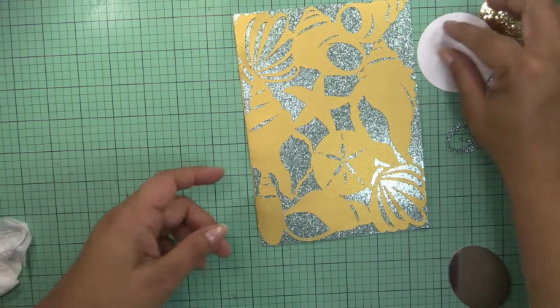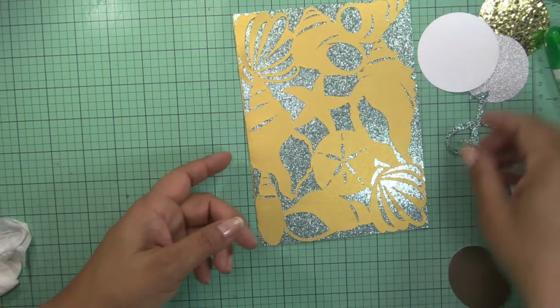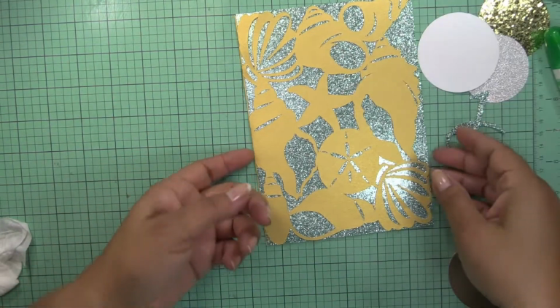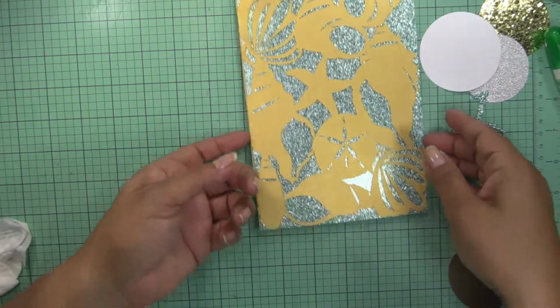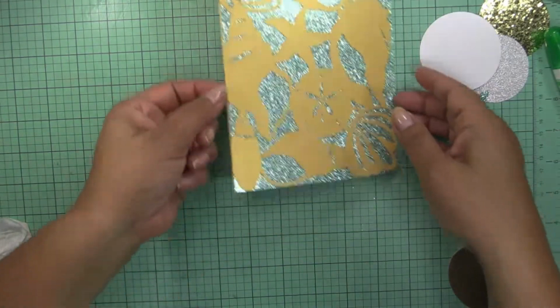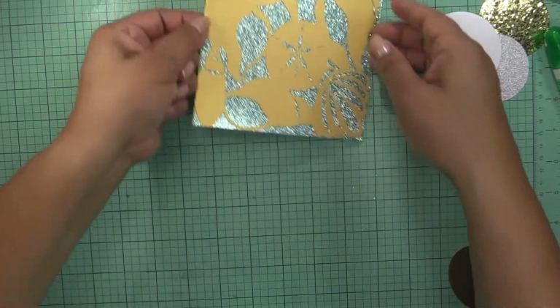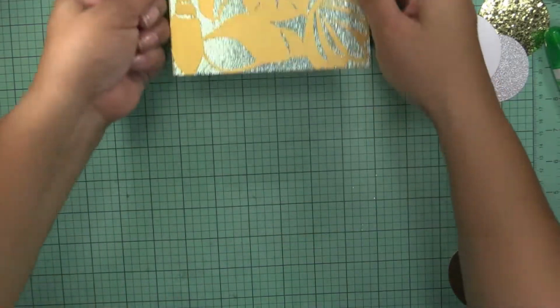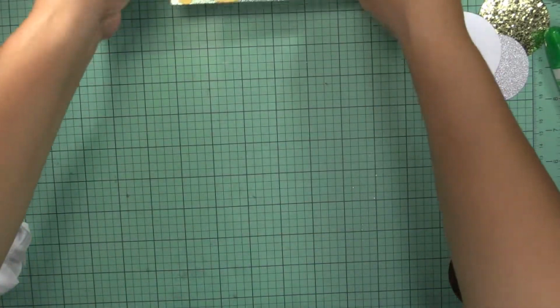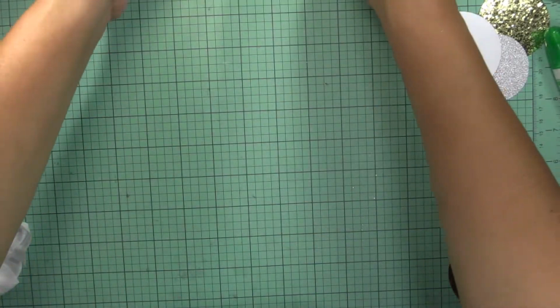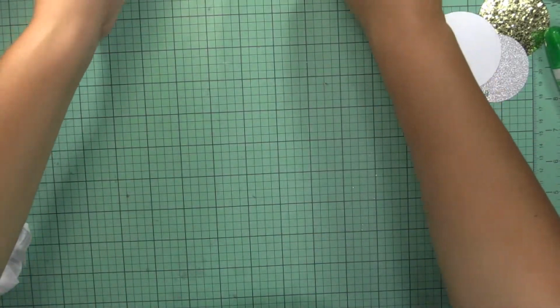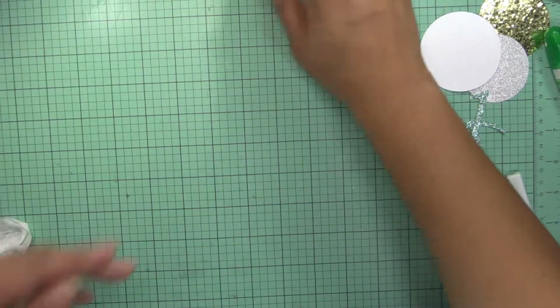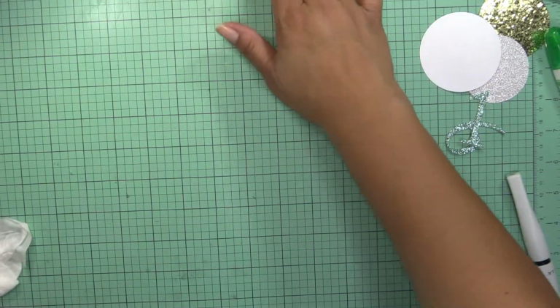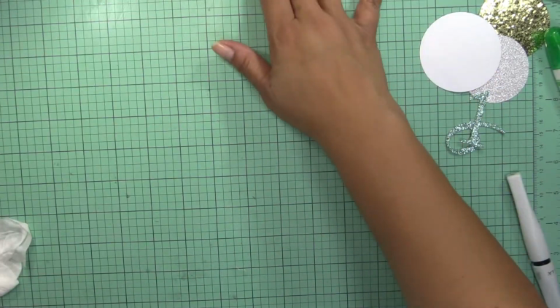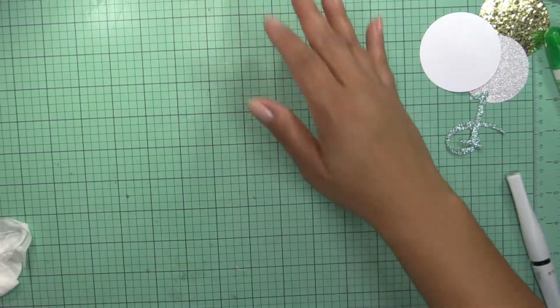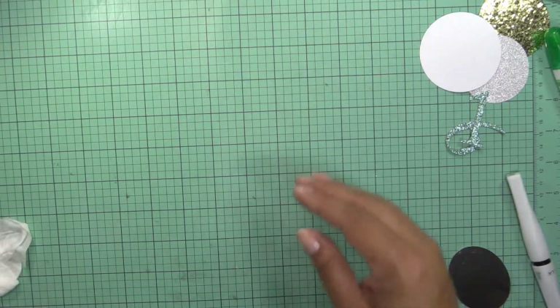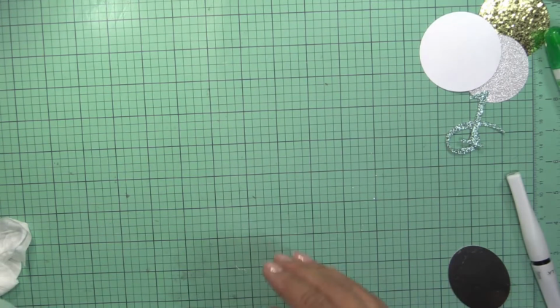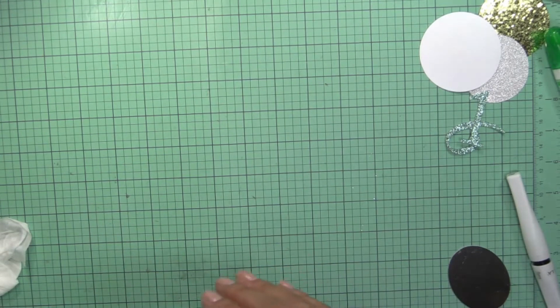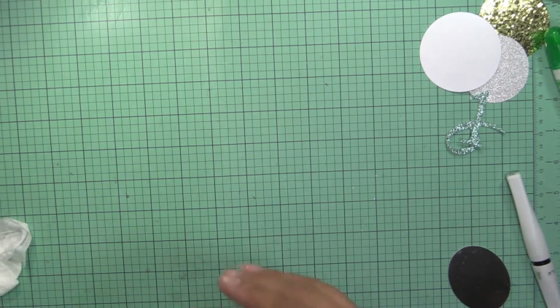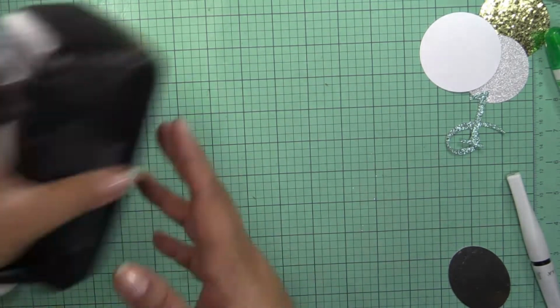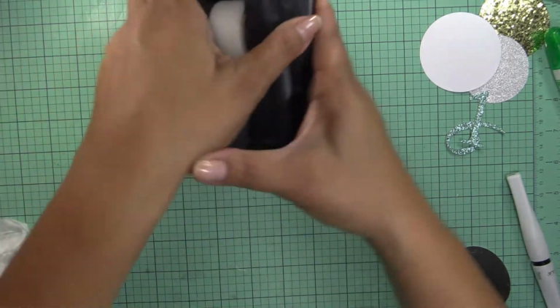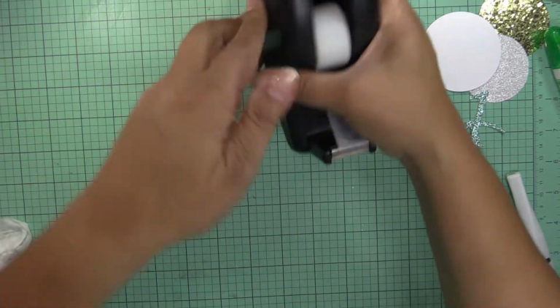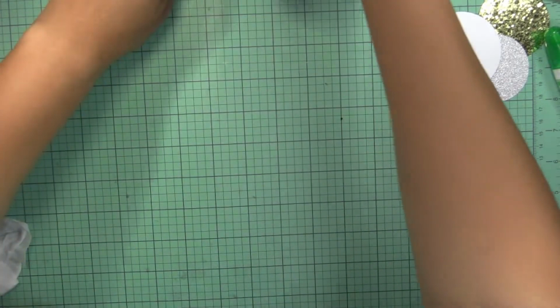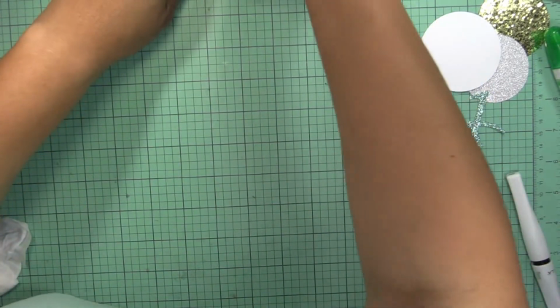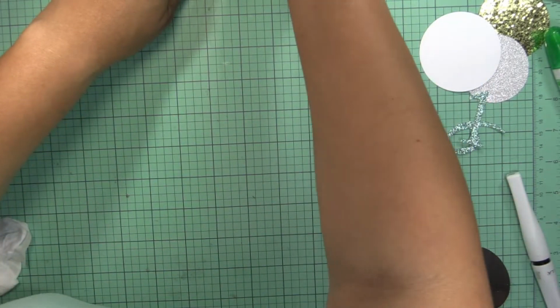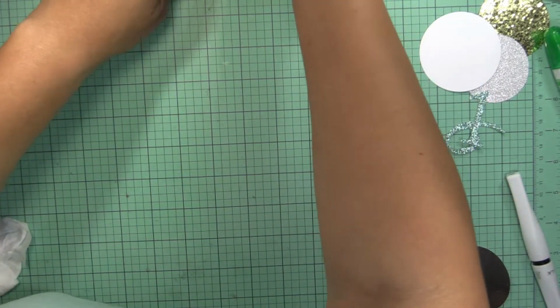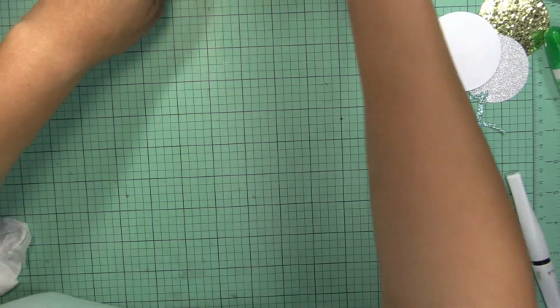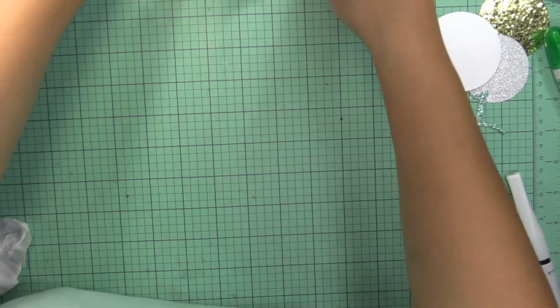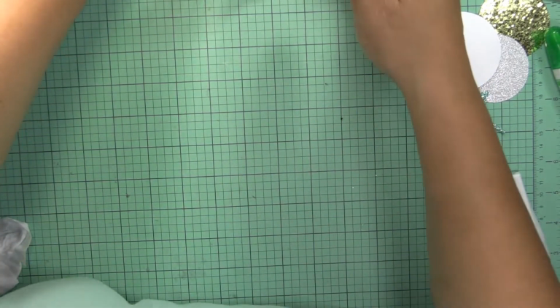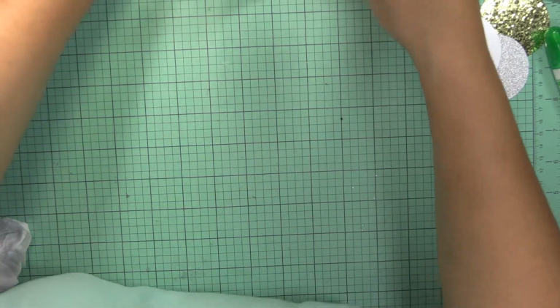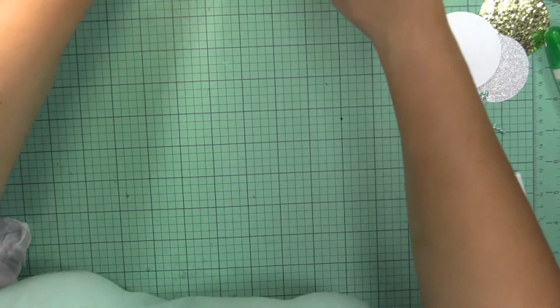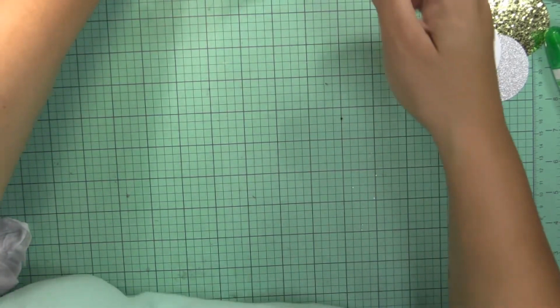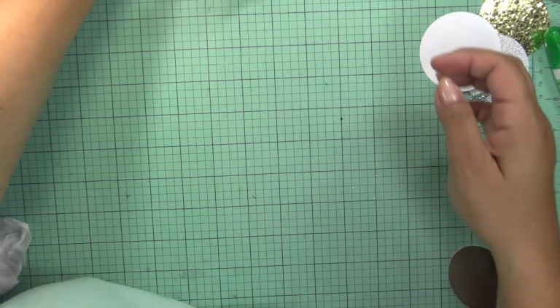Let me go ahead and put that here on the side. I'm going to put my scotch tape to kind of adhere it there.